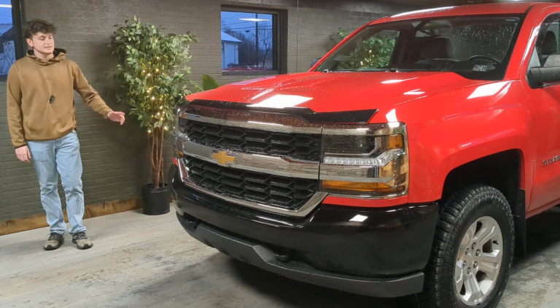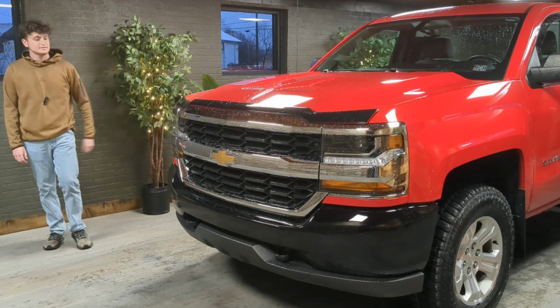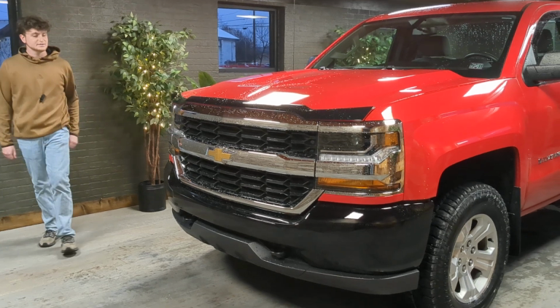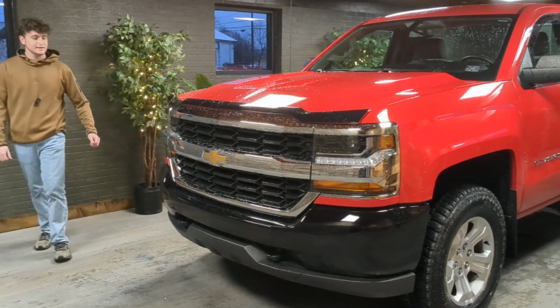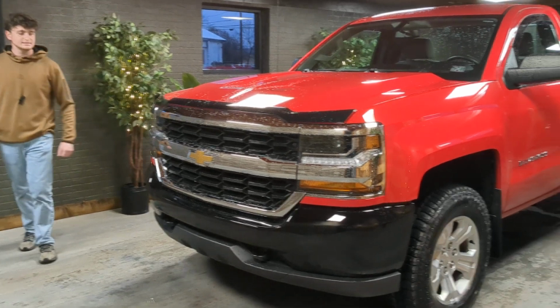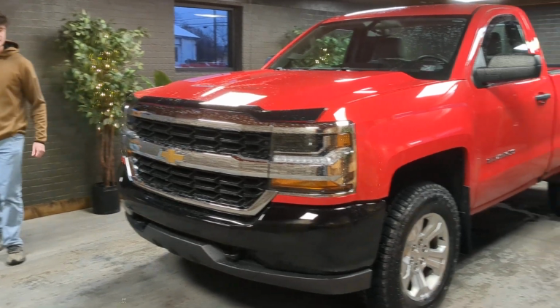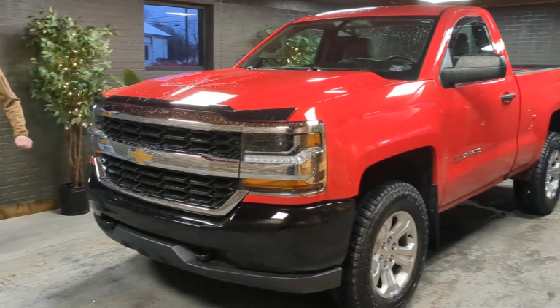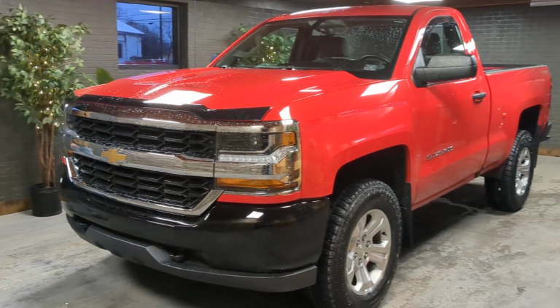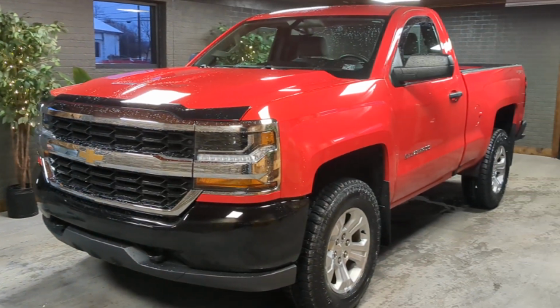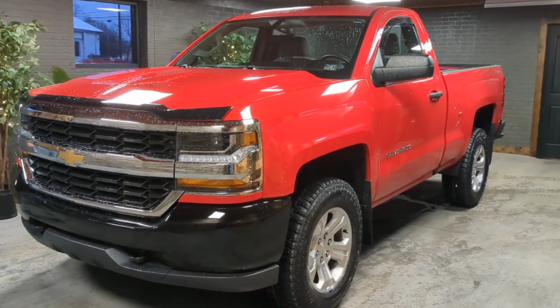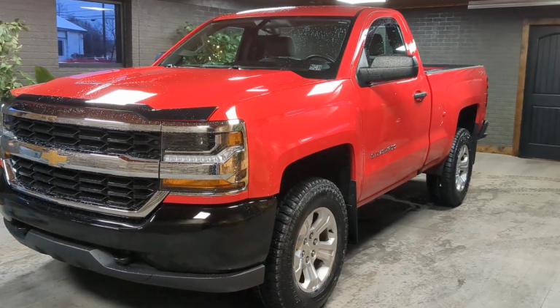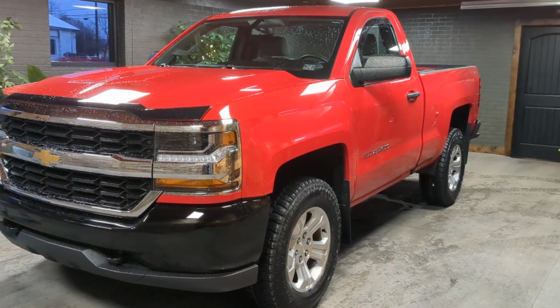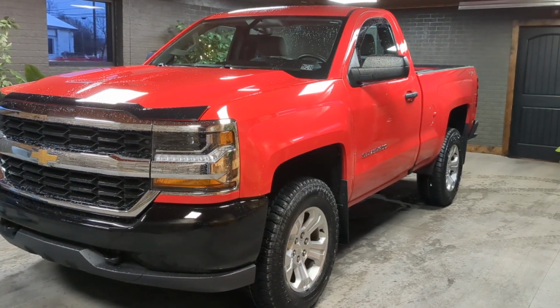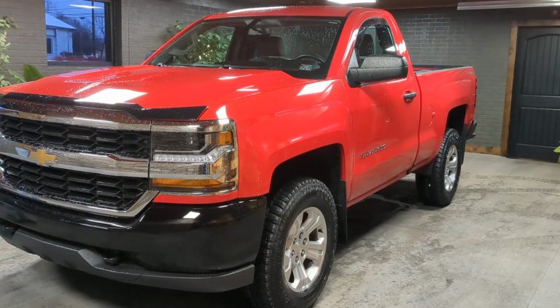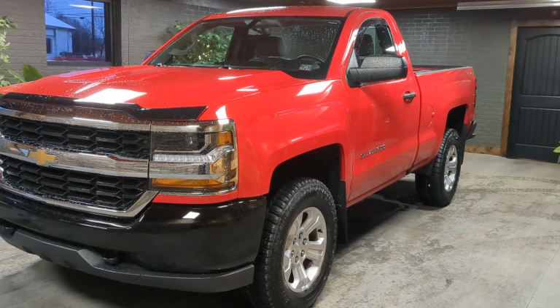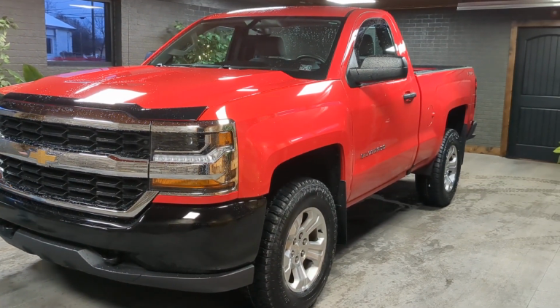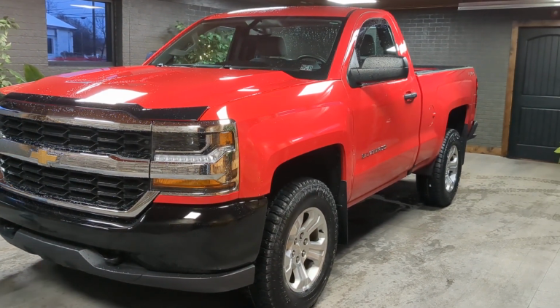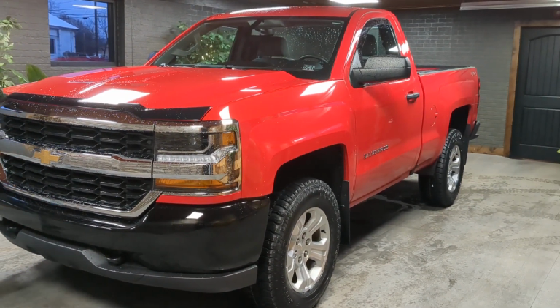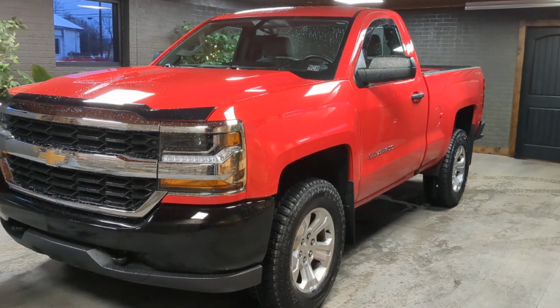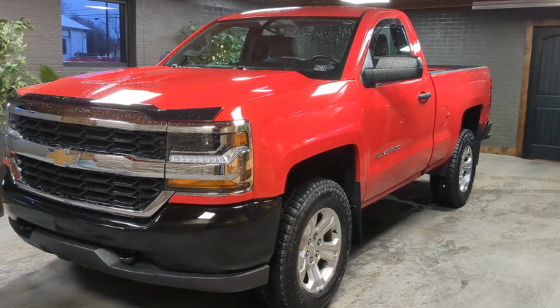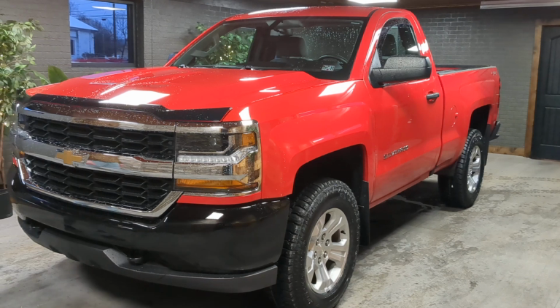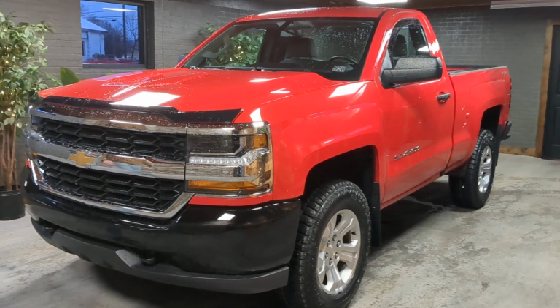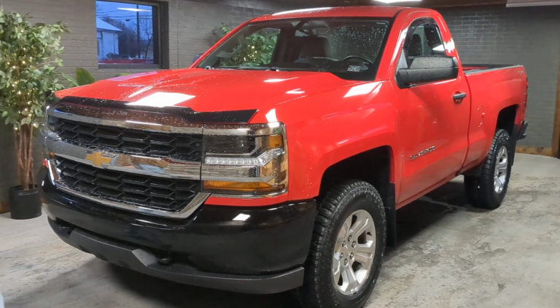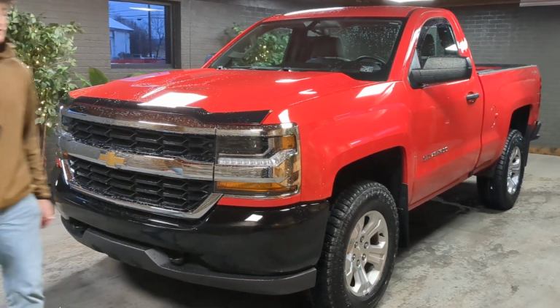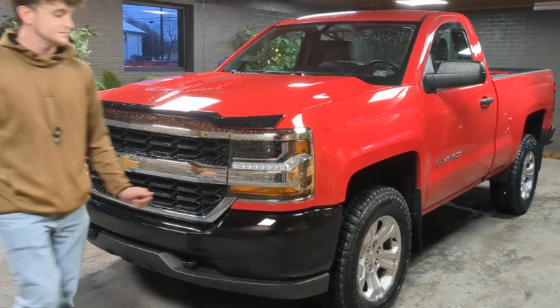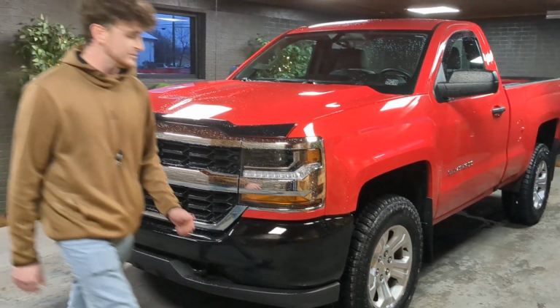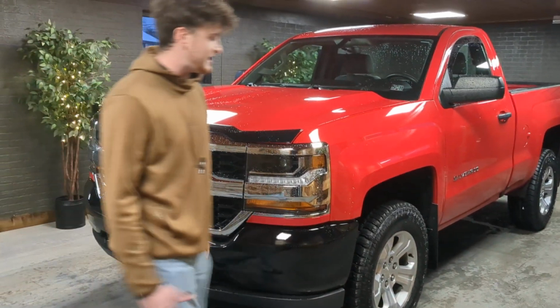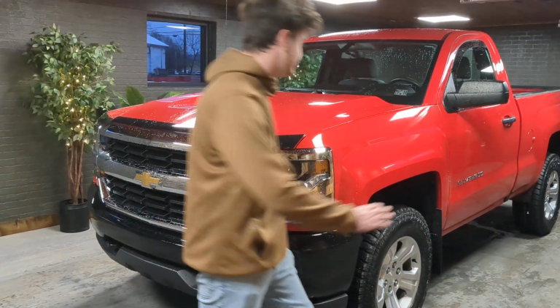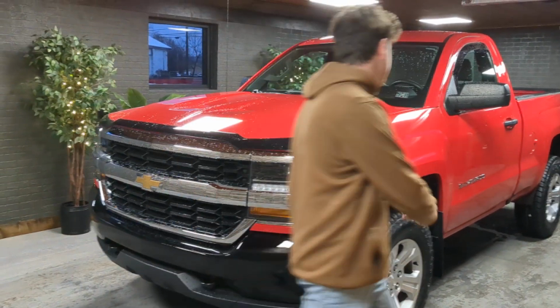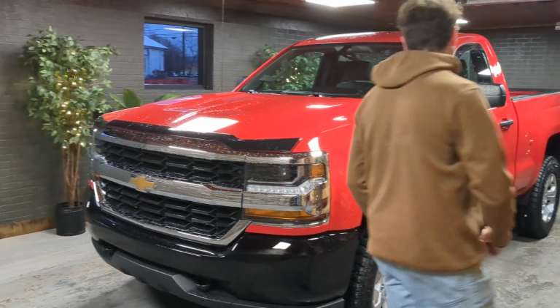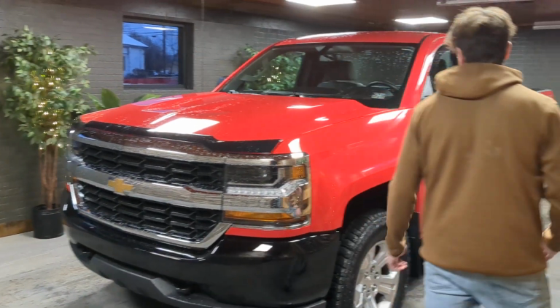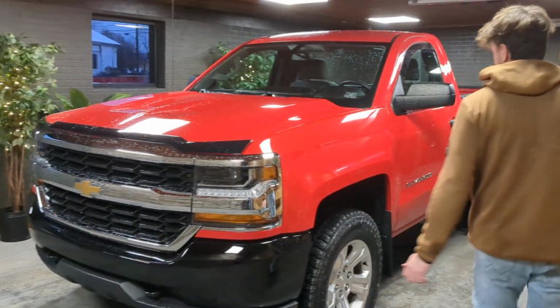Check this out guys — 2018 Chevy Silverado single cab short bed. This truck does have the 5.3 in it and is four wheel drive. This is how I like my trucks.